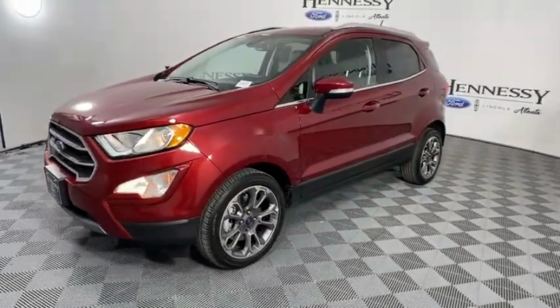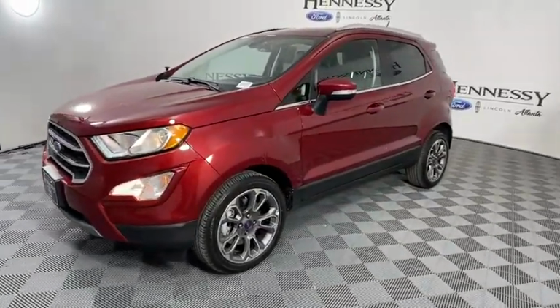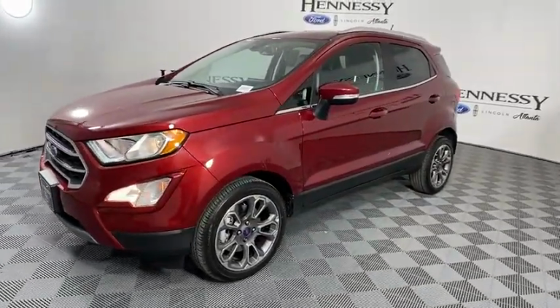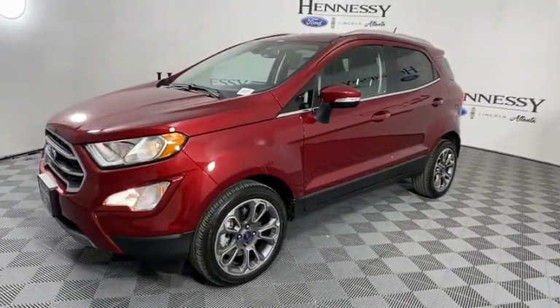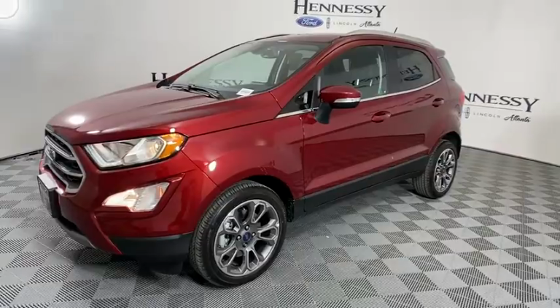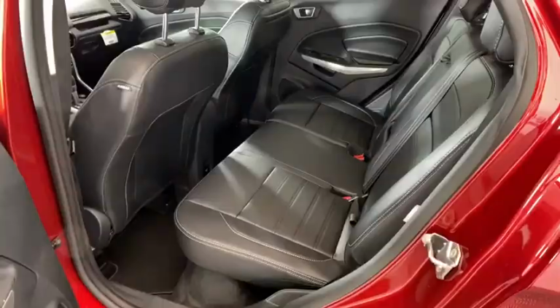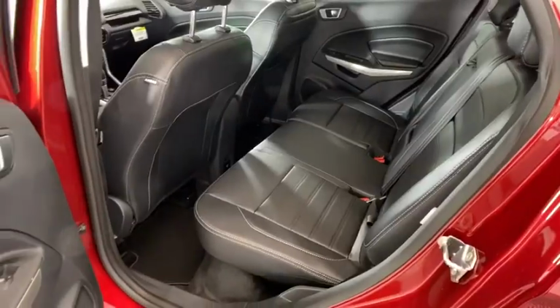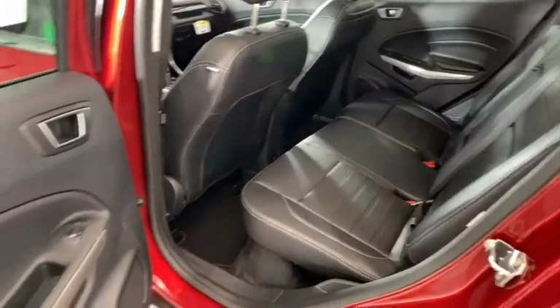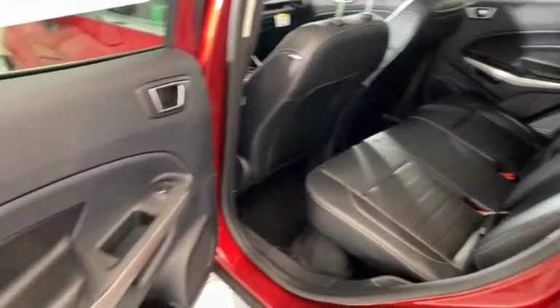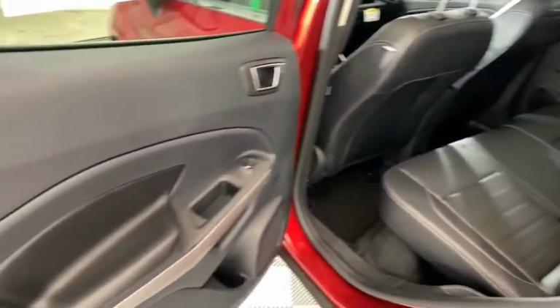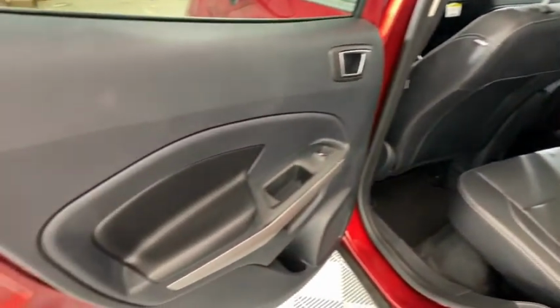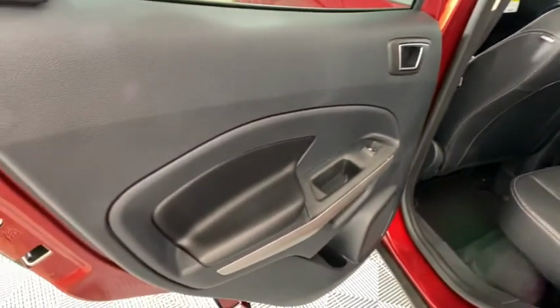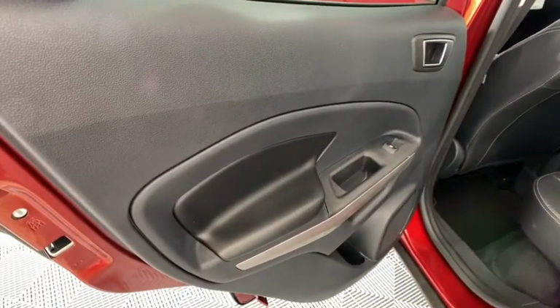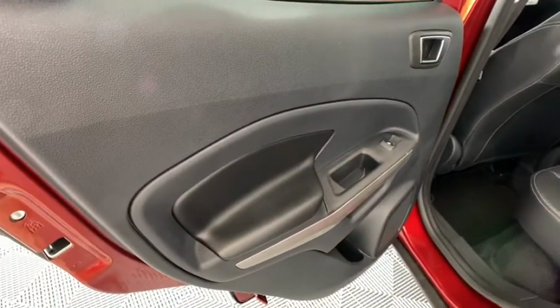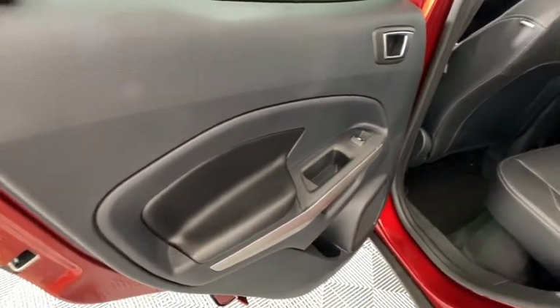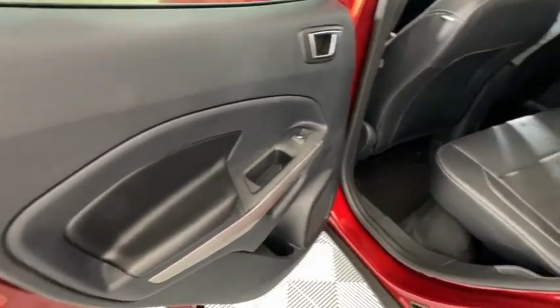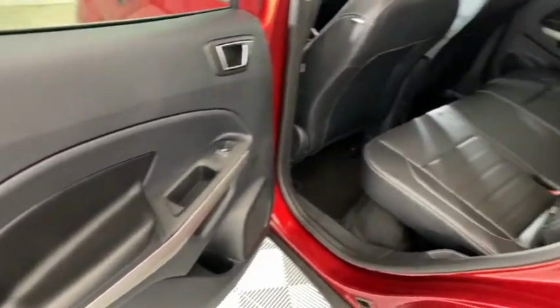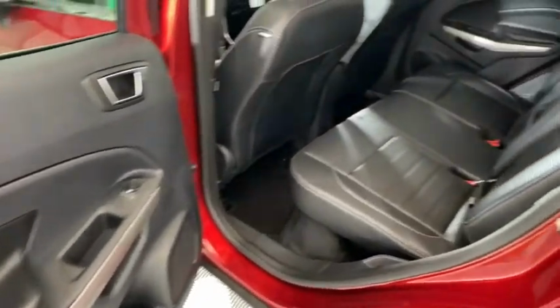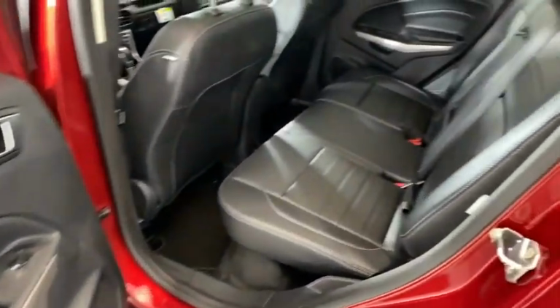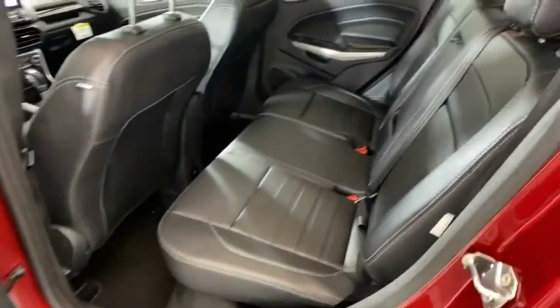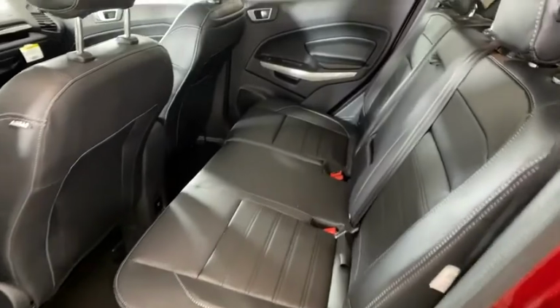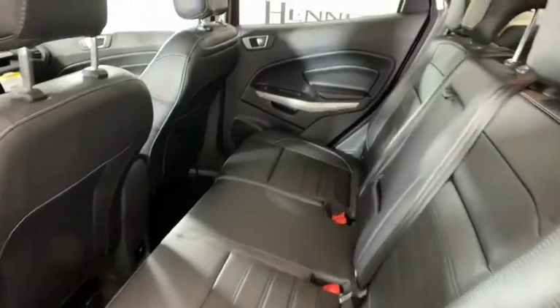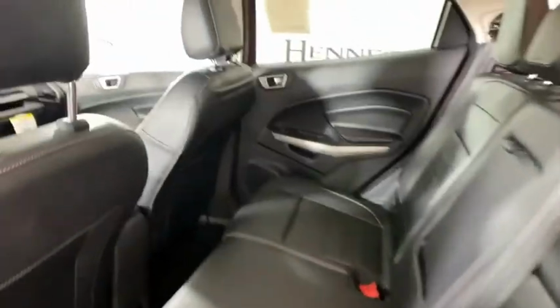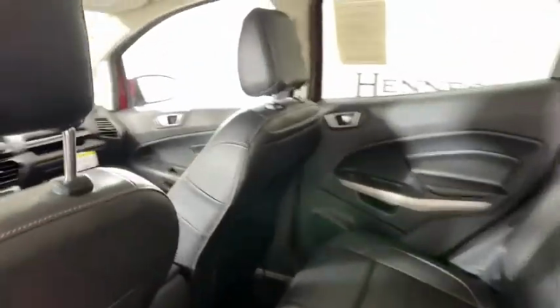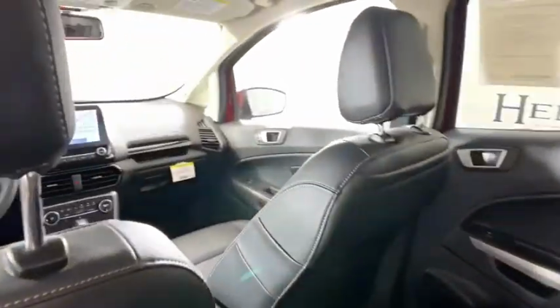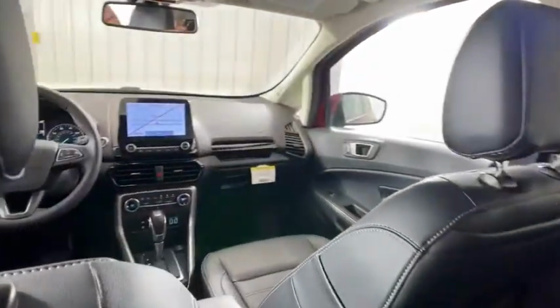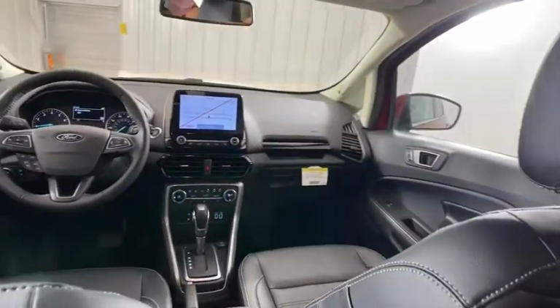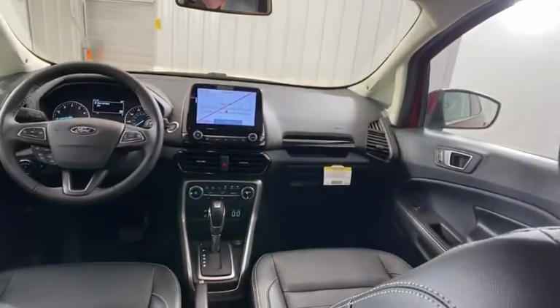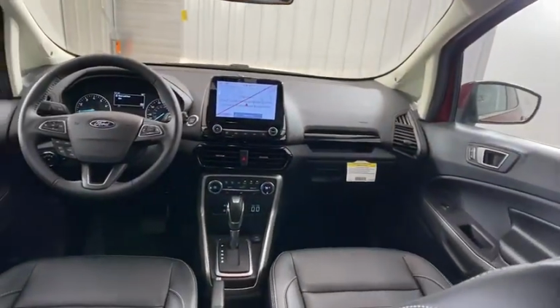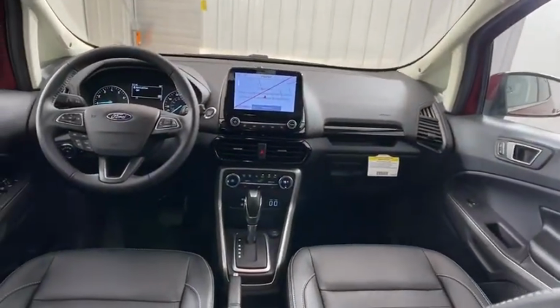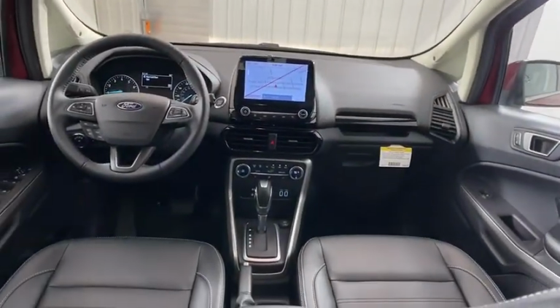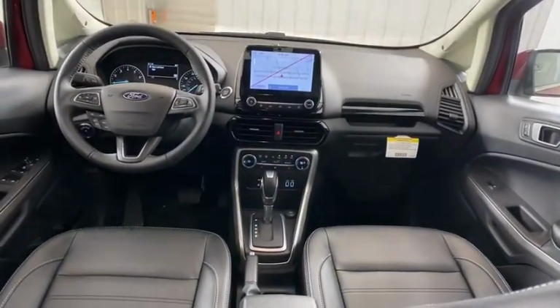Dual airbags, power steering, adjustable steering wheel, alloy wheels, floor mats, four-wheel disc brakes, auto-dimming rear-view mirror, aluminum wheels, keyless start.